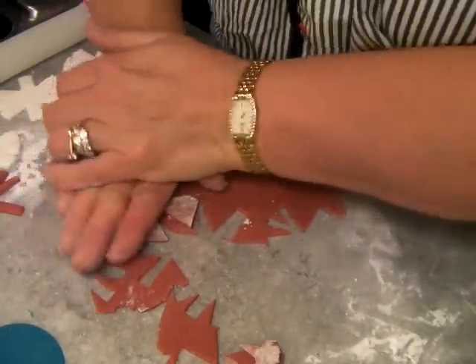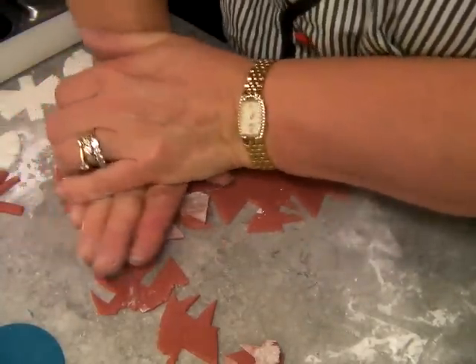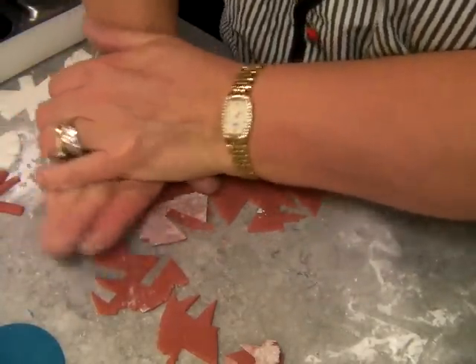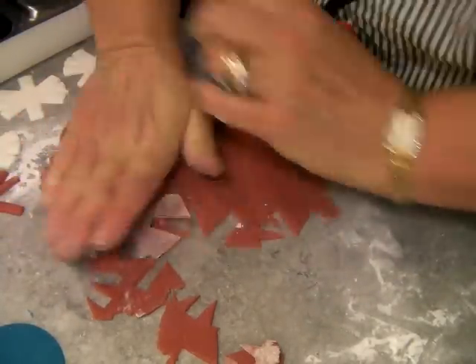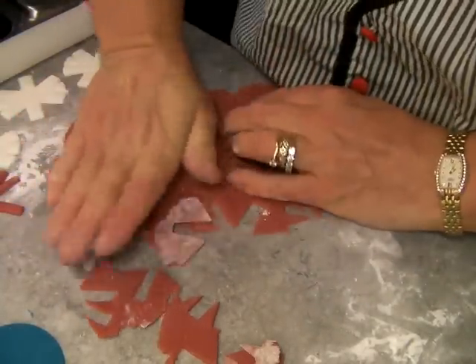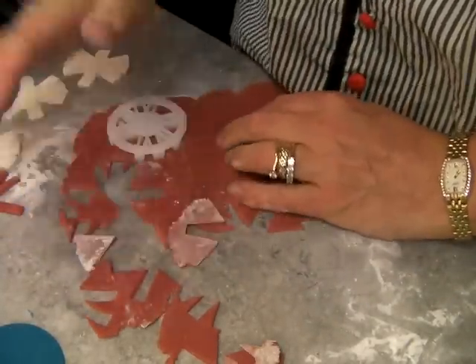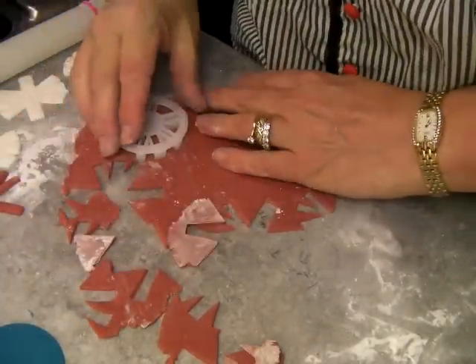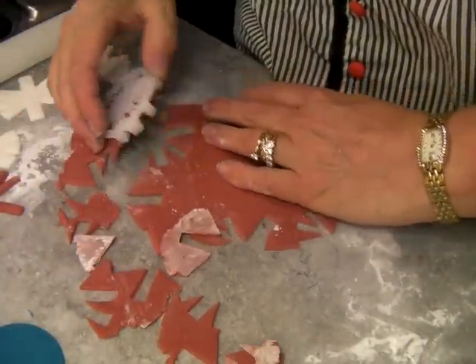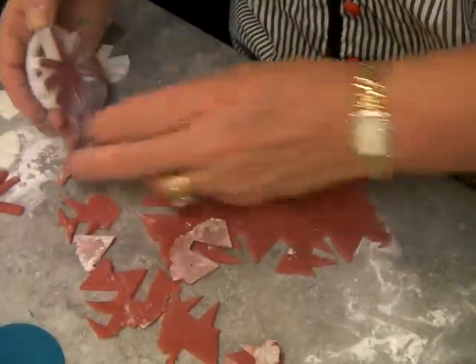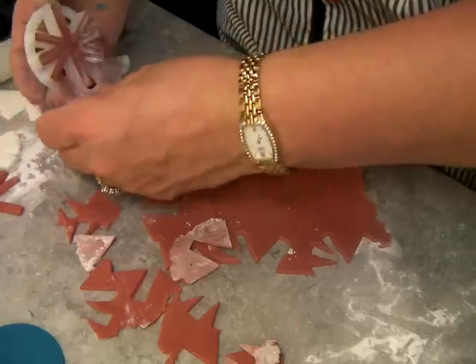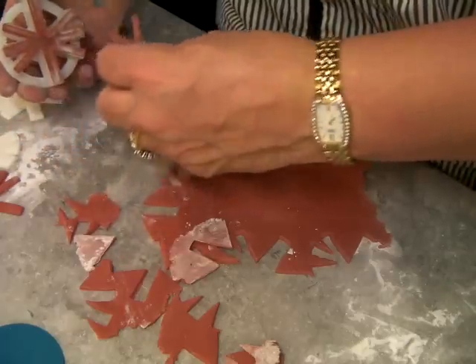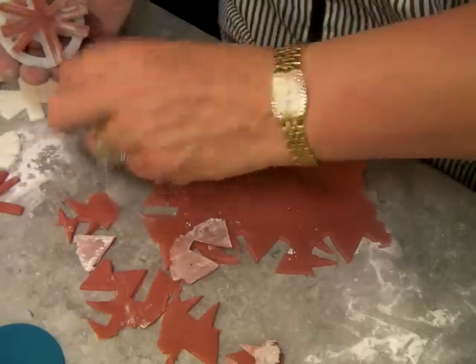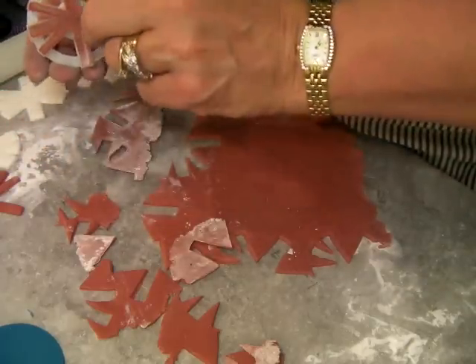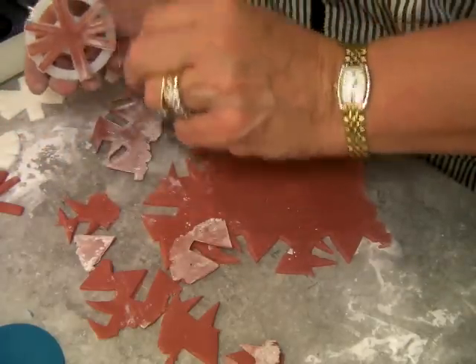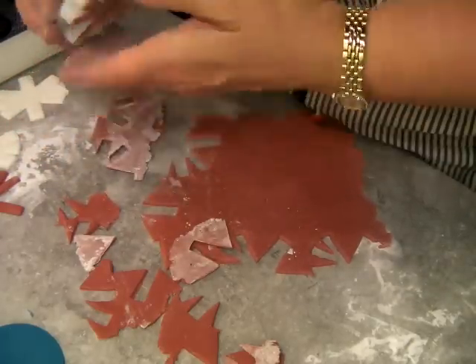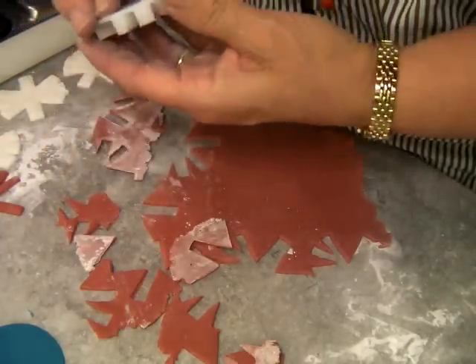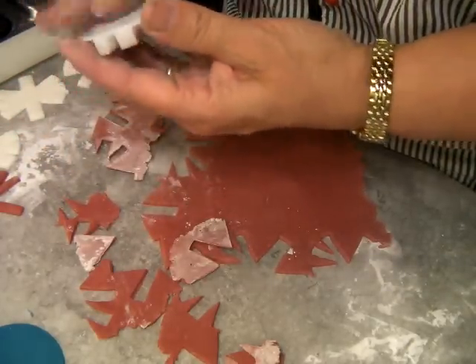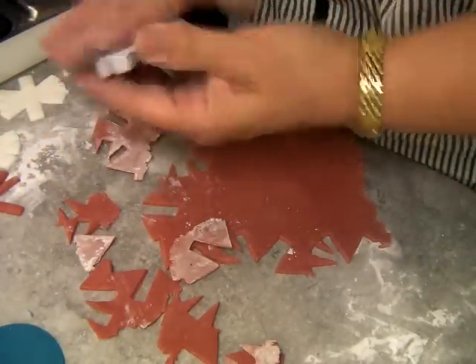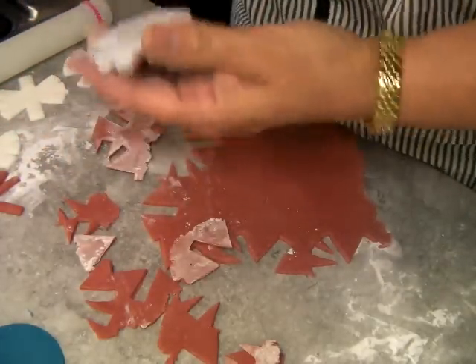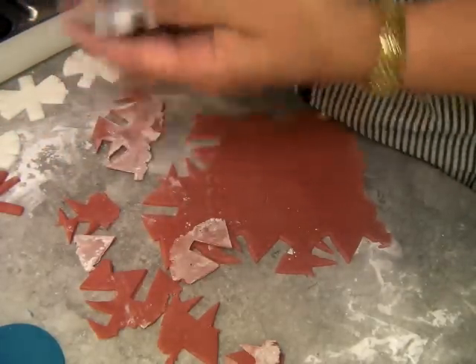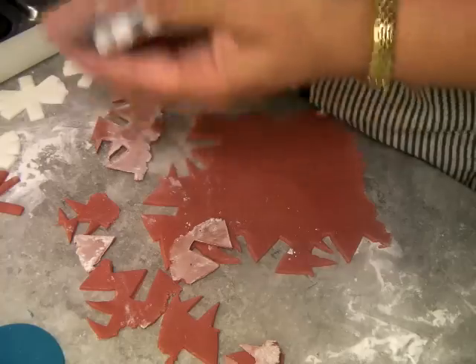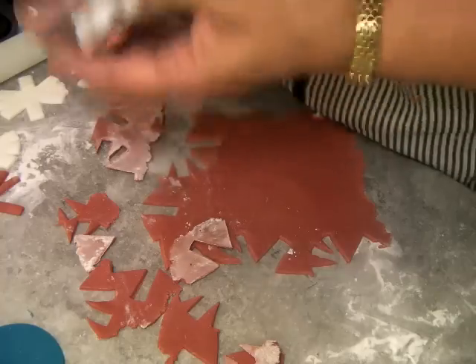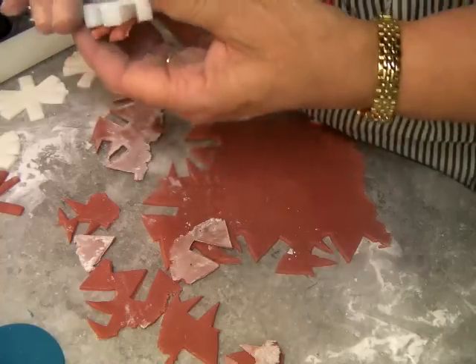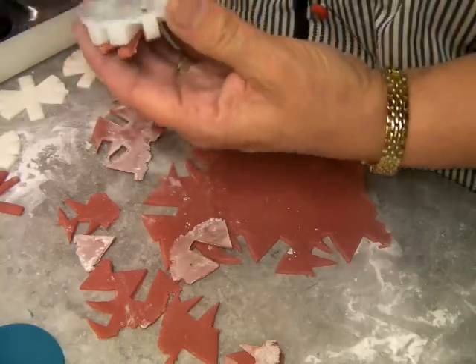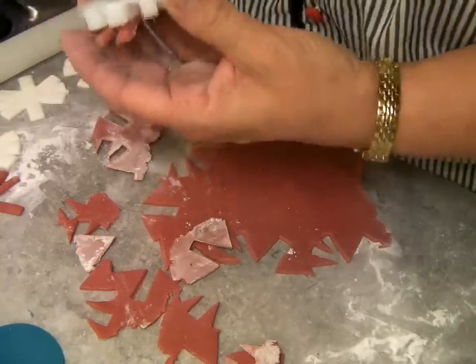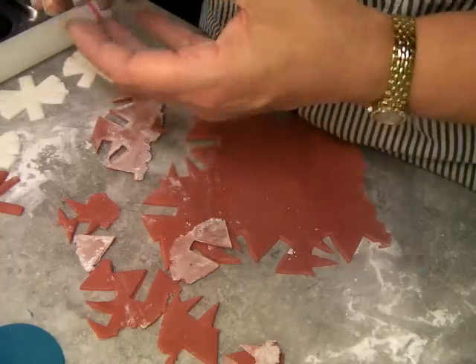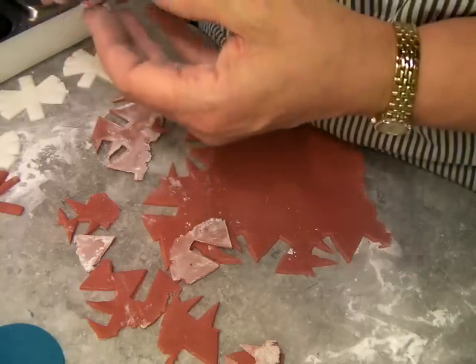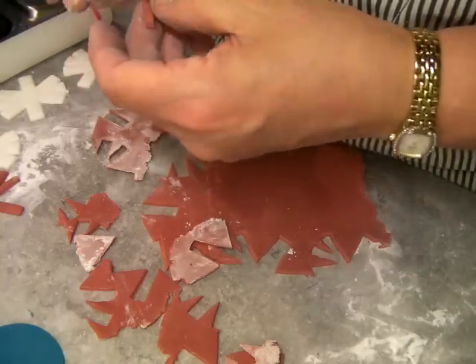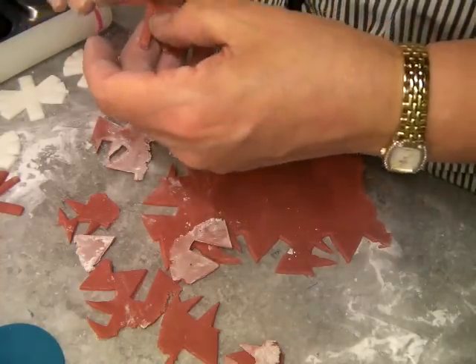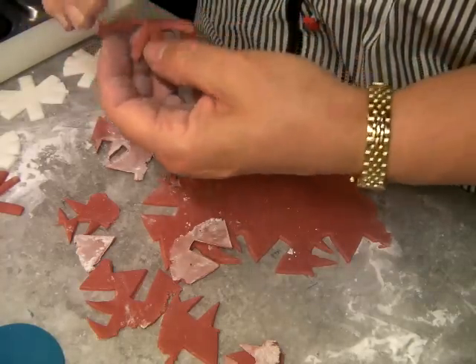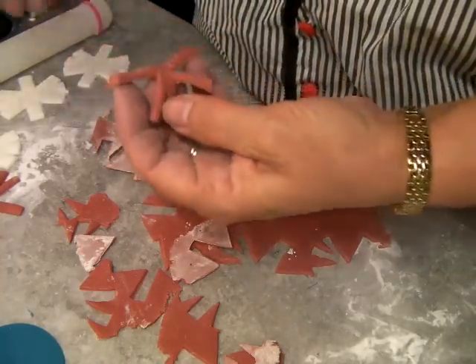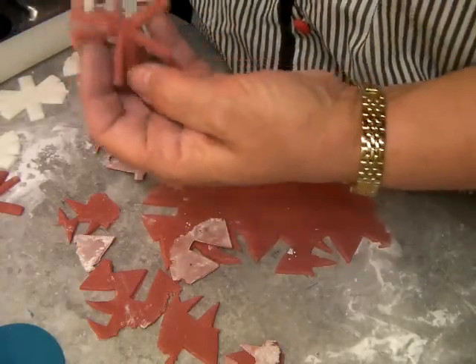This Dr. Oetker stuff — put Tylo in it, because I tried it without it and it was soft. It structured everything, literally.